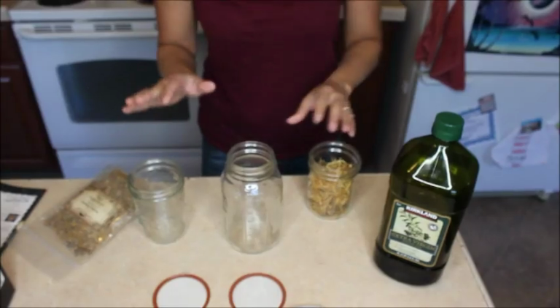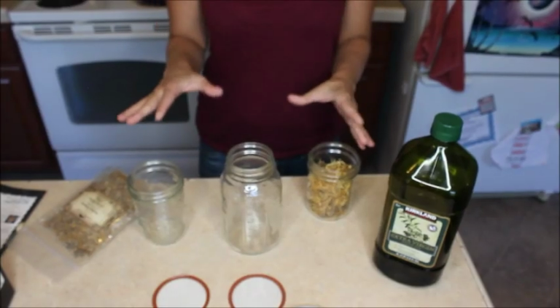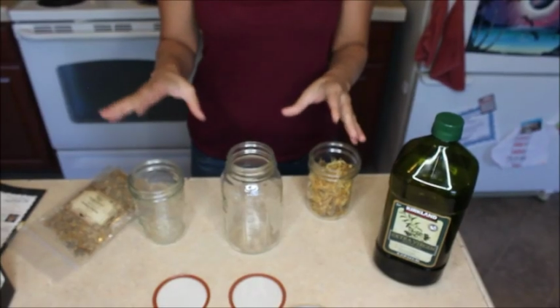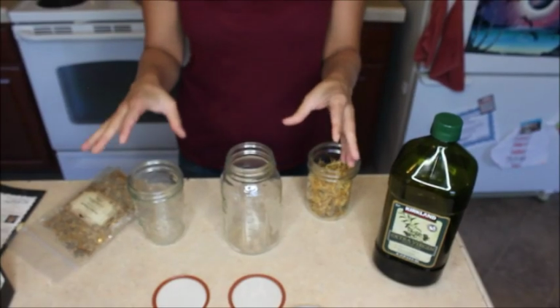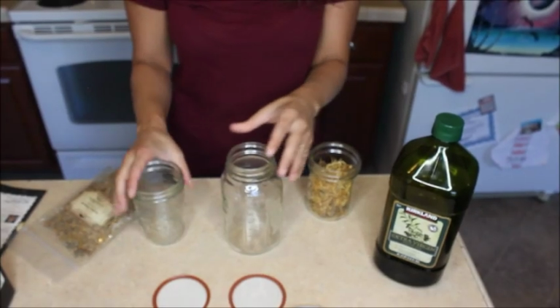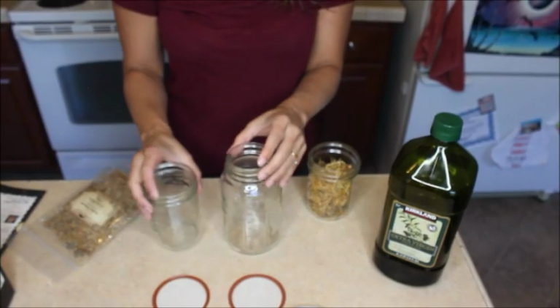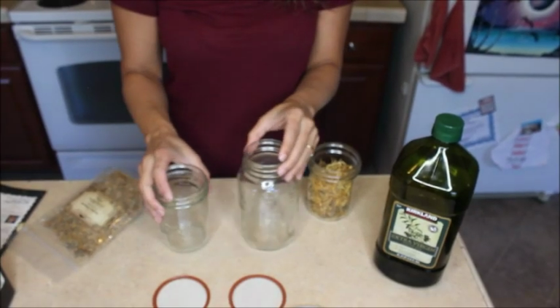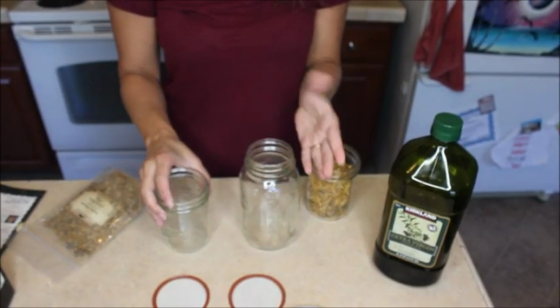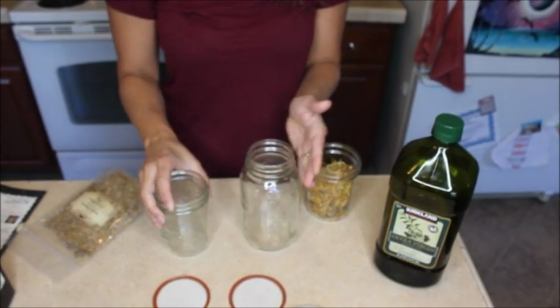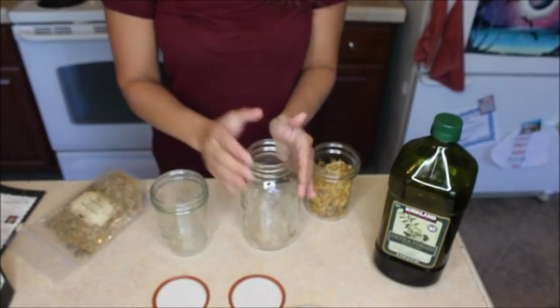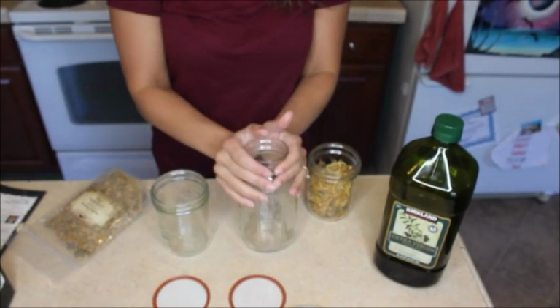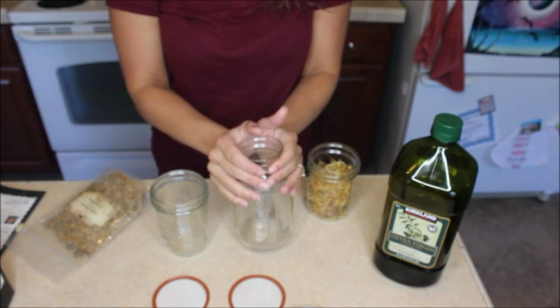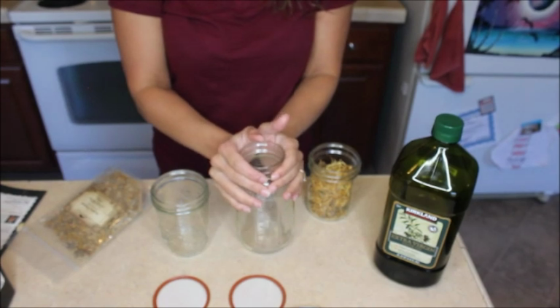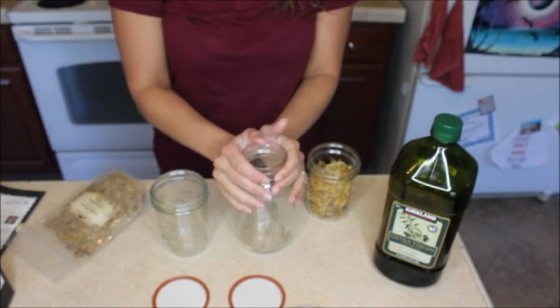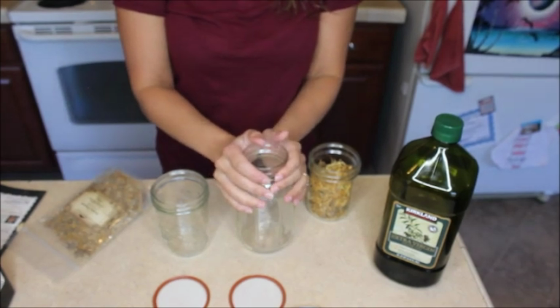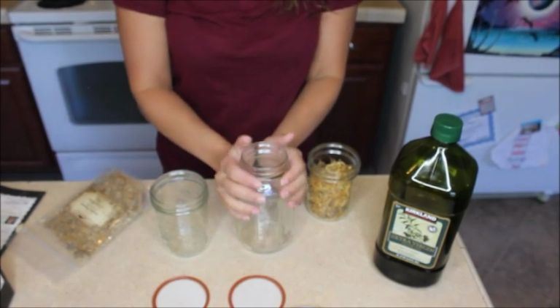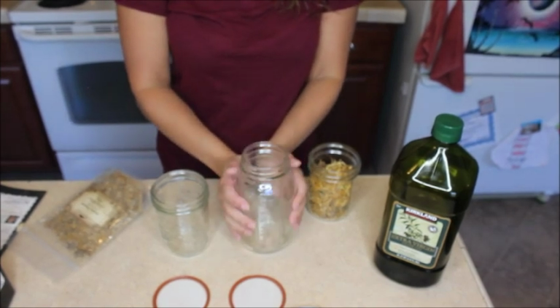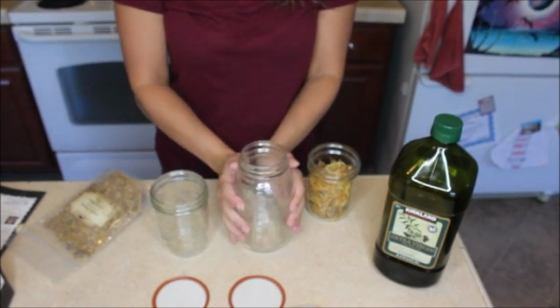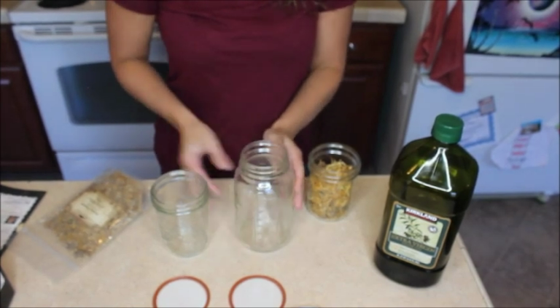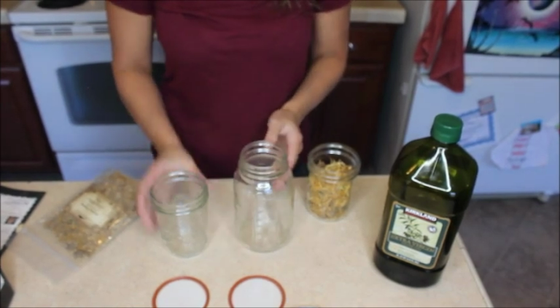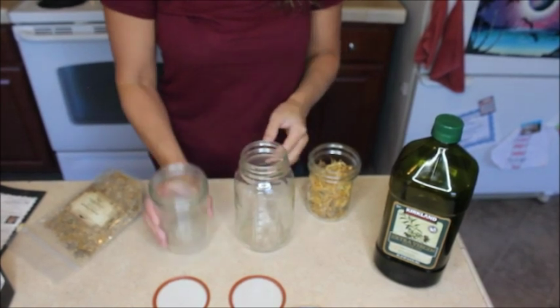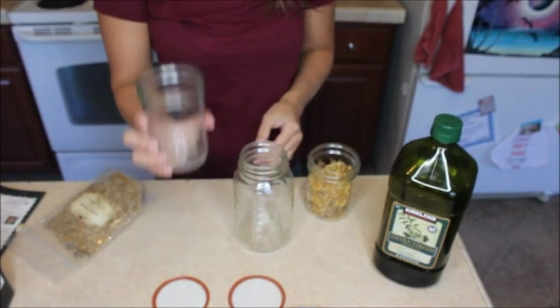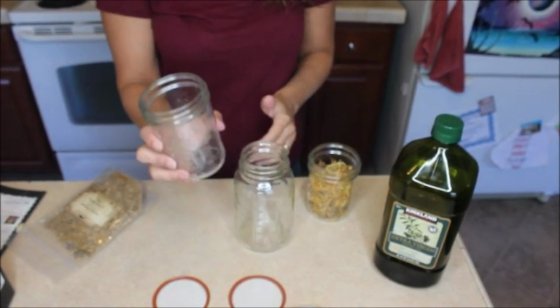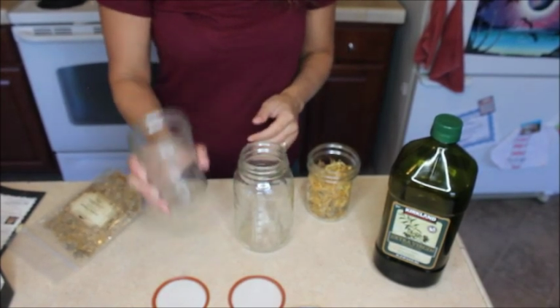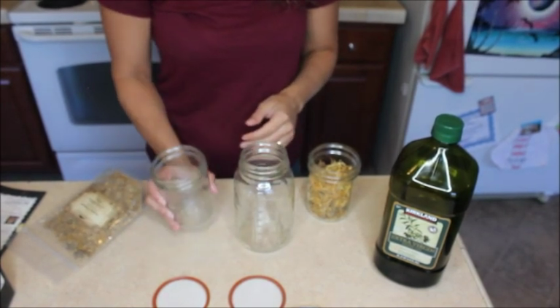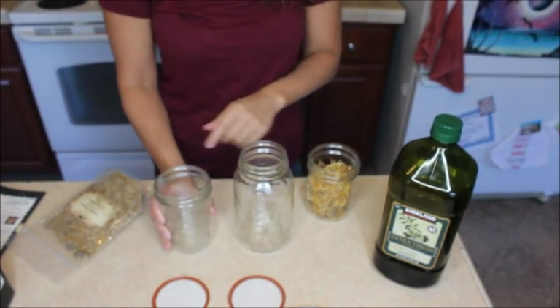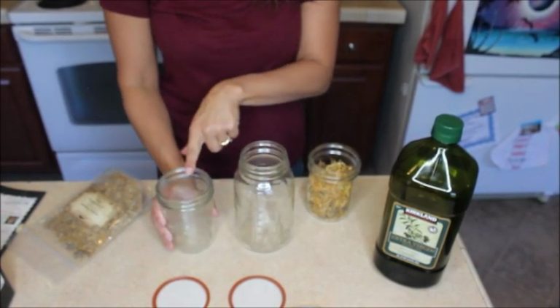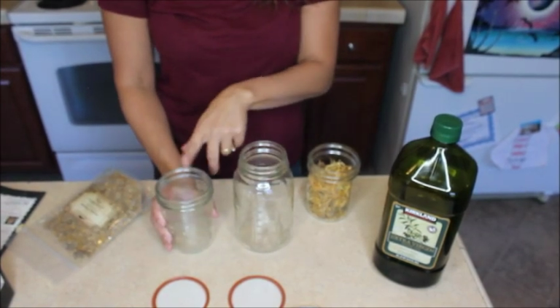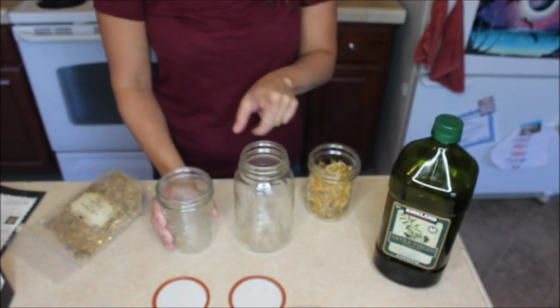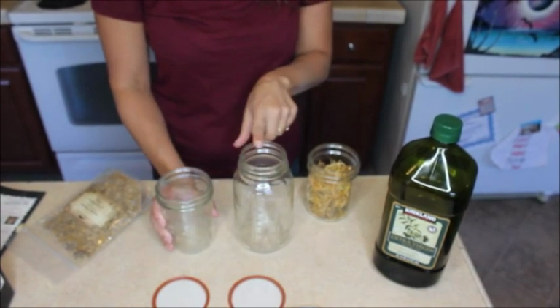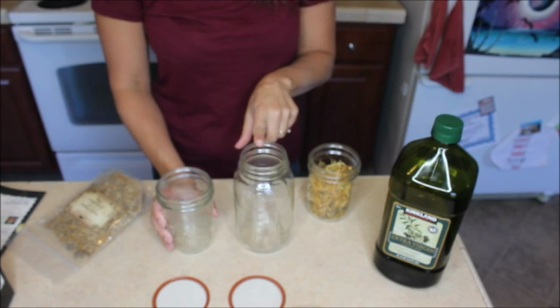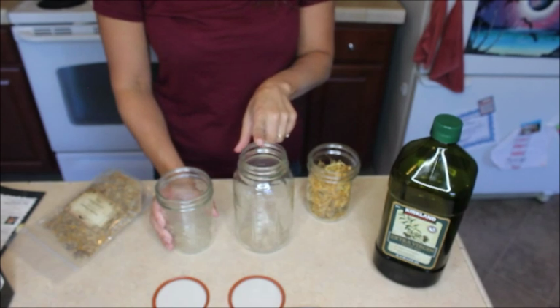We have got a couple of different sized jars here. I've got my quart-sized mason jar and a pint size — so two cups and four cups.